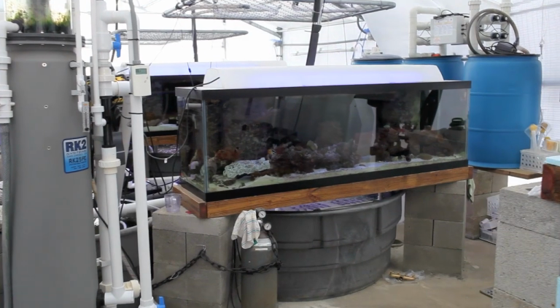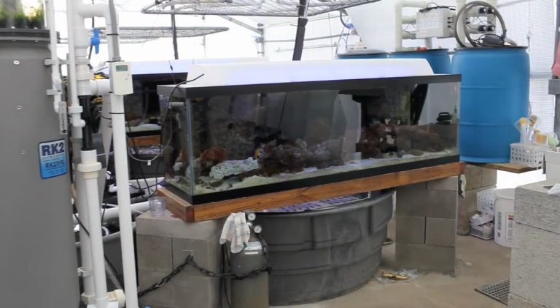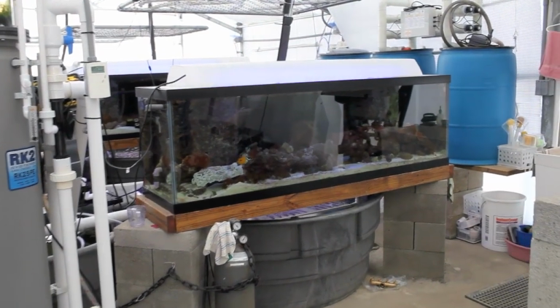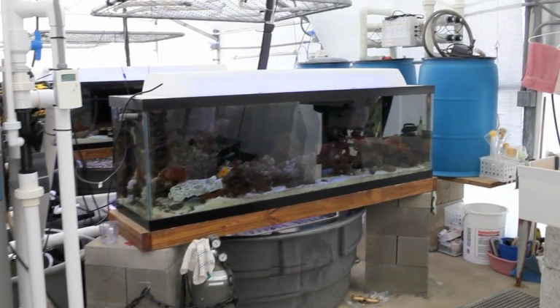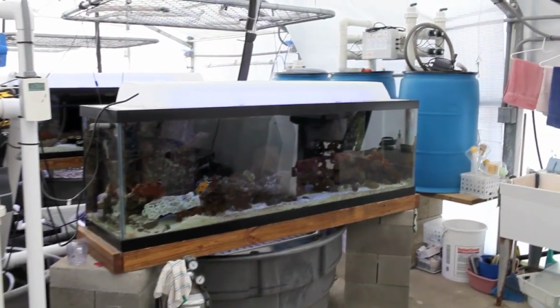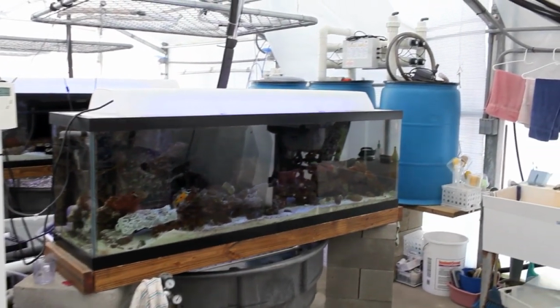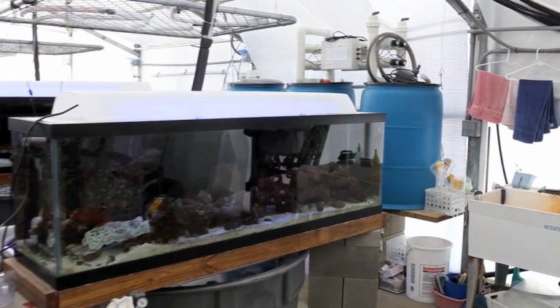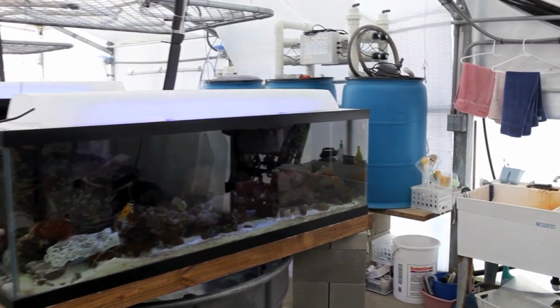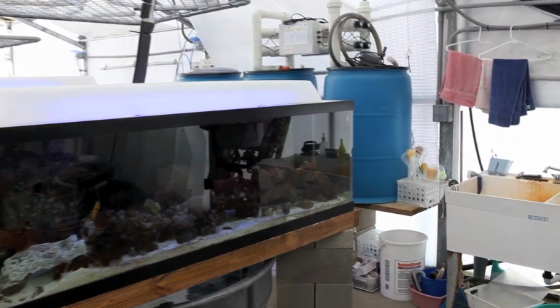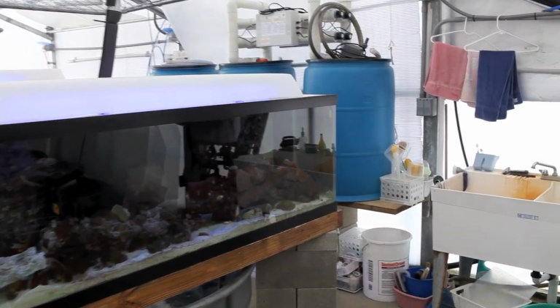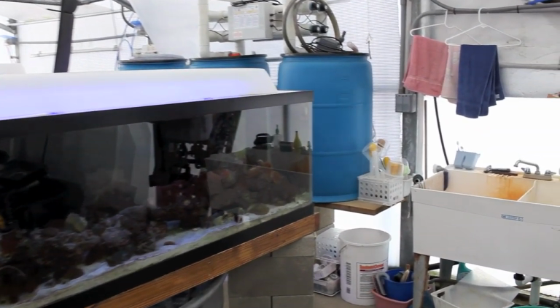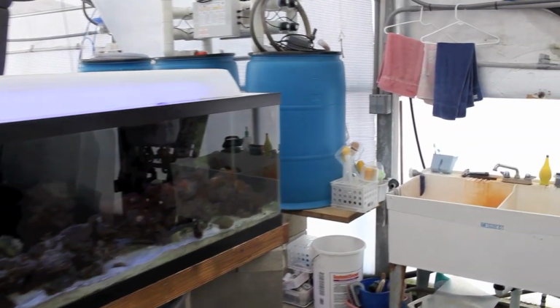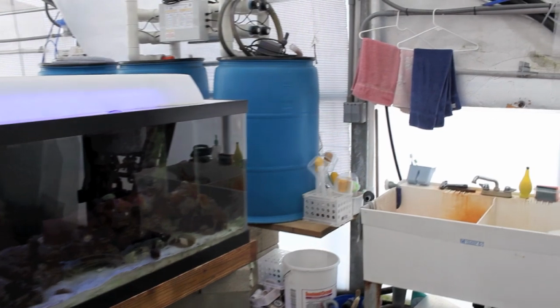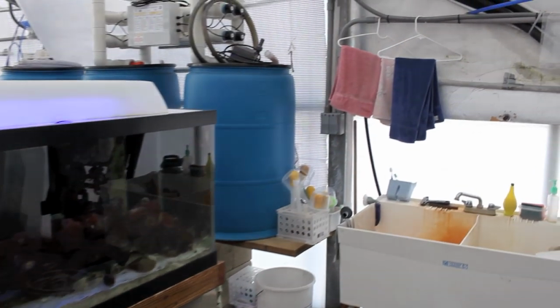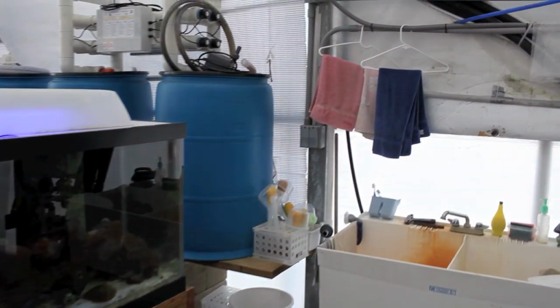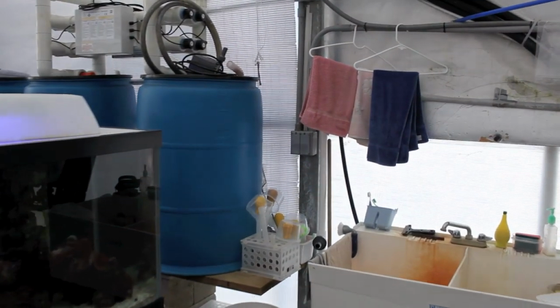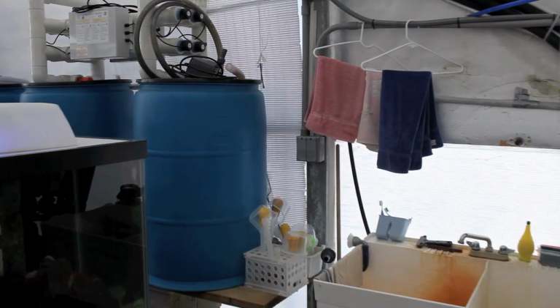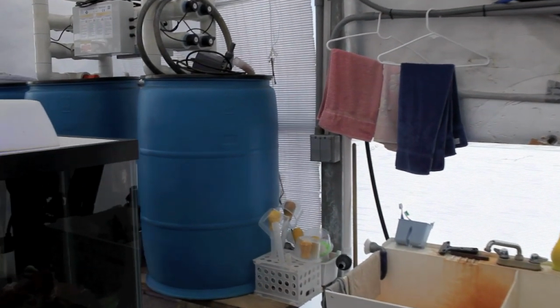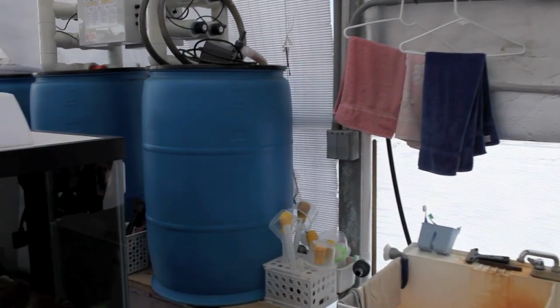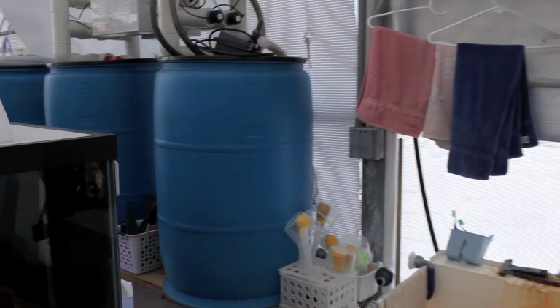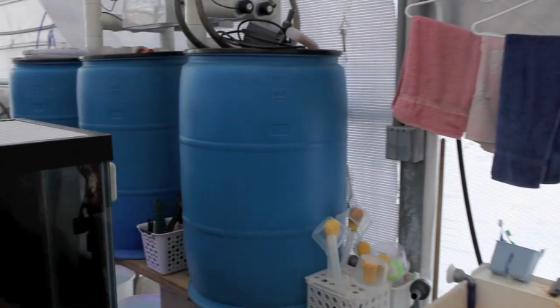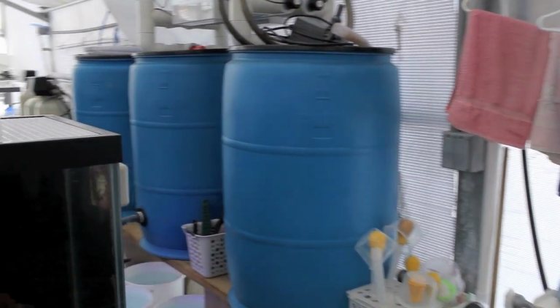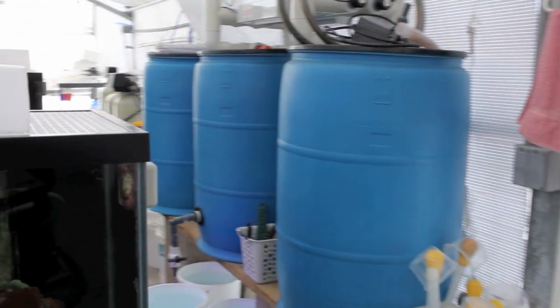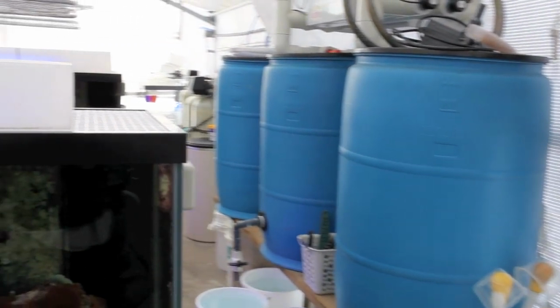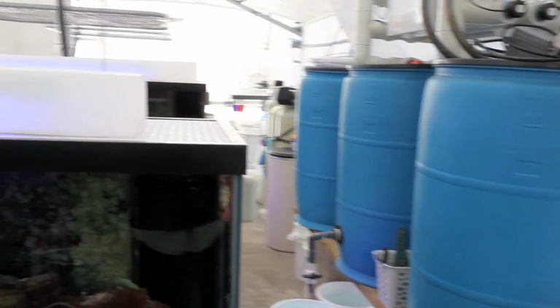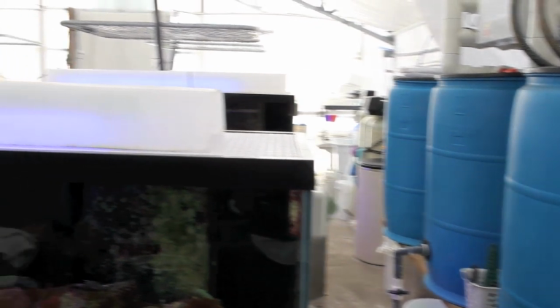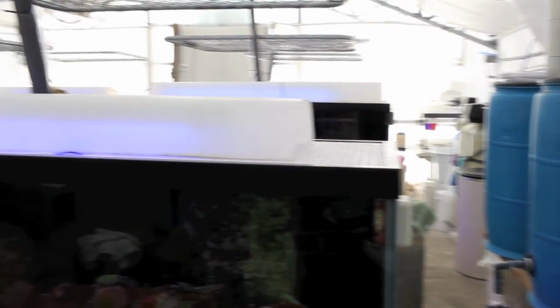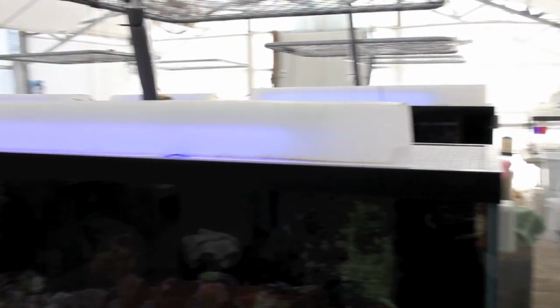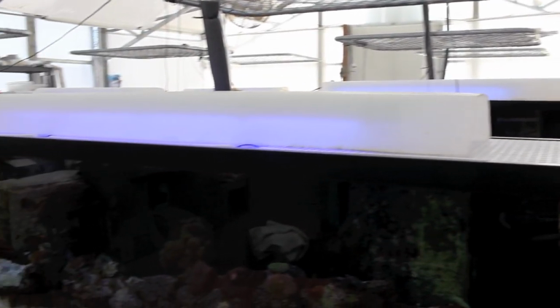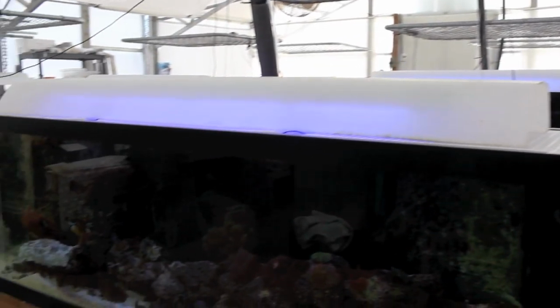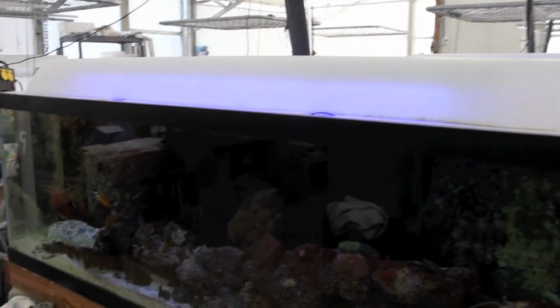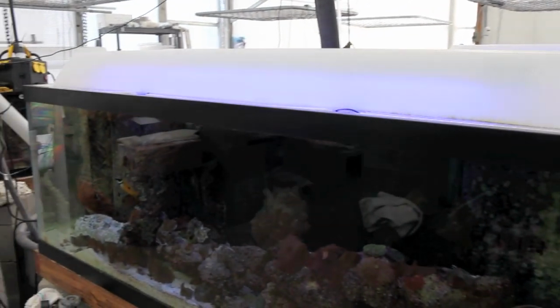The aquaculture systems here are broken up into four separate sets of tanks, in the neighborhood of about a thousand gallons each. We run a large protein skimmer on each one as well as calcium reactors to maintain excellent water quality.